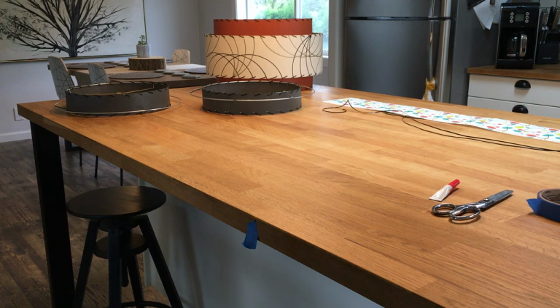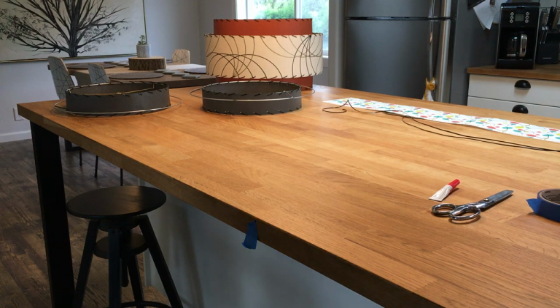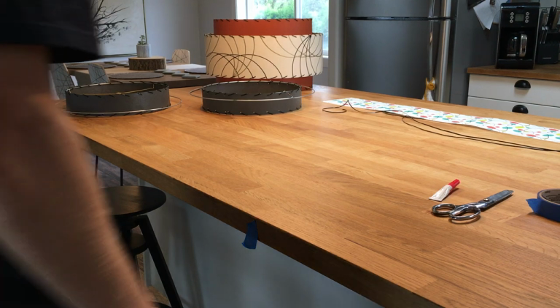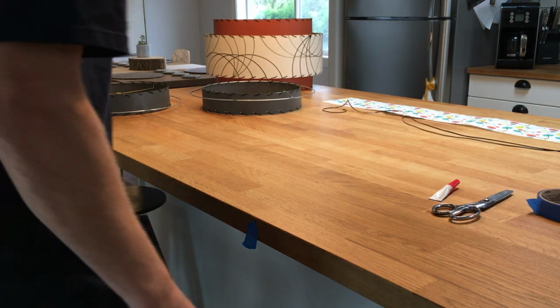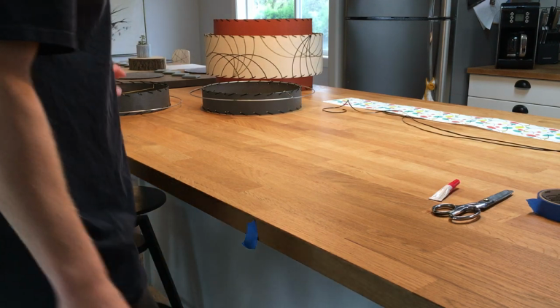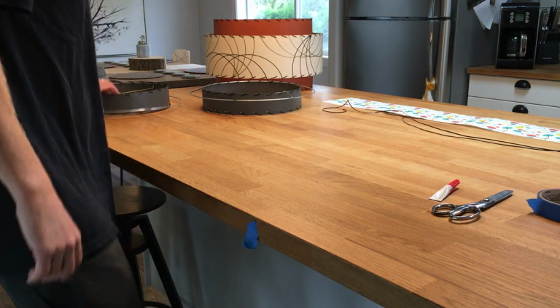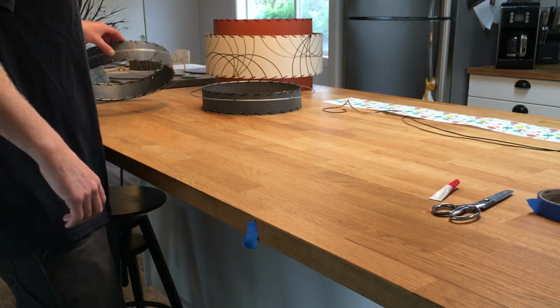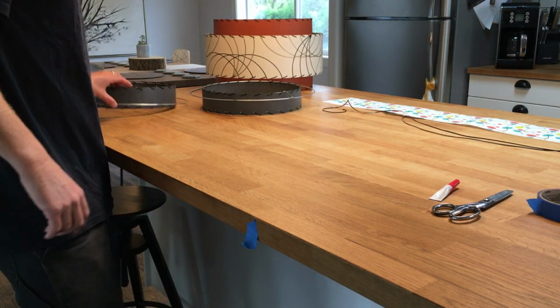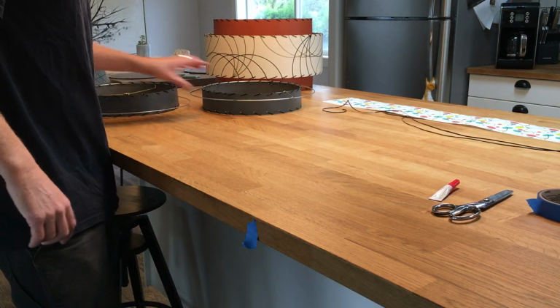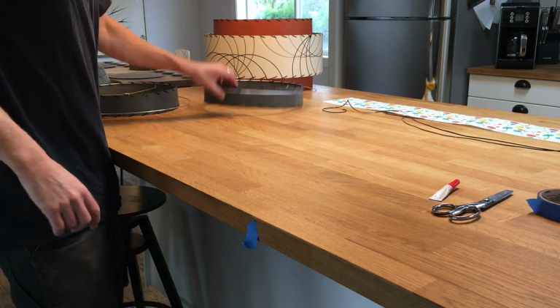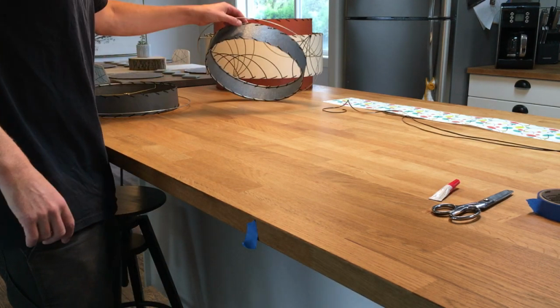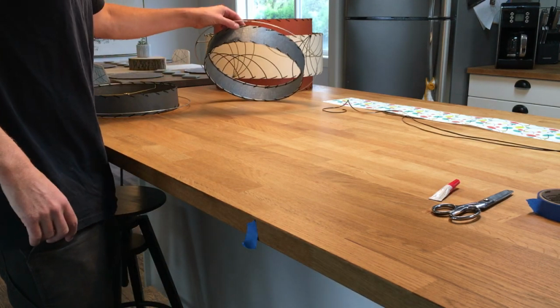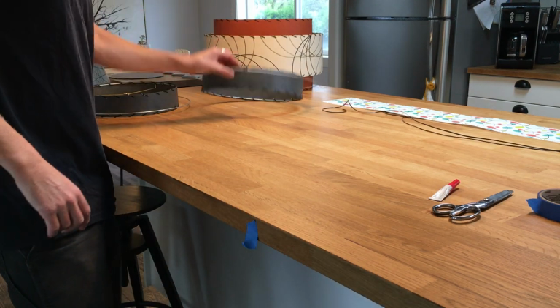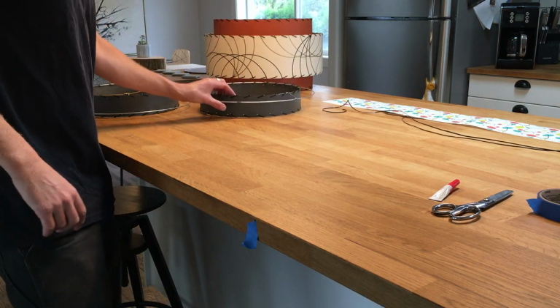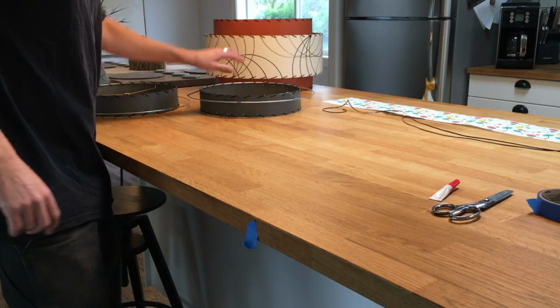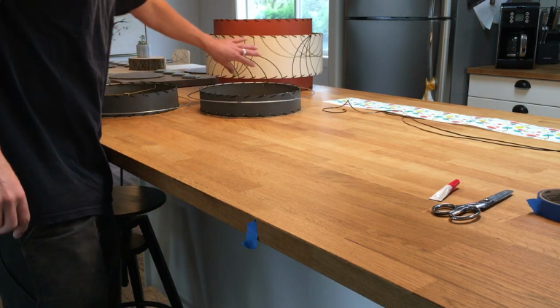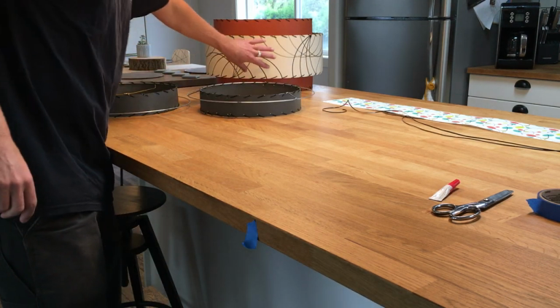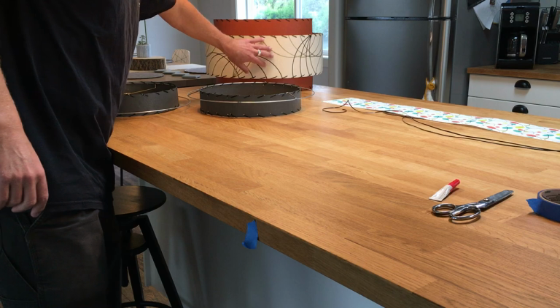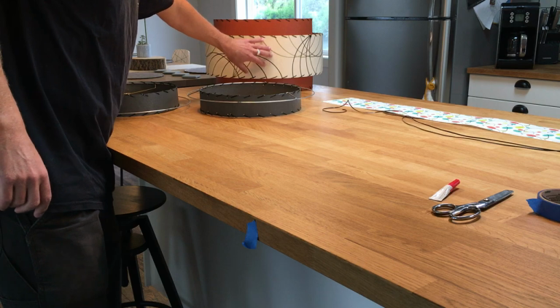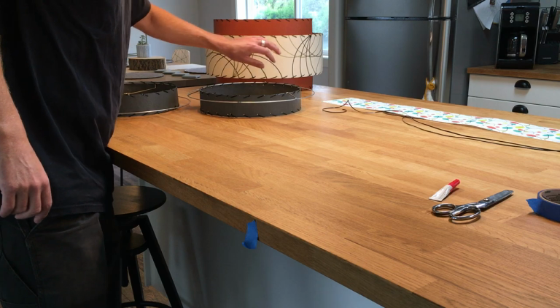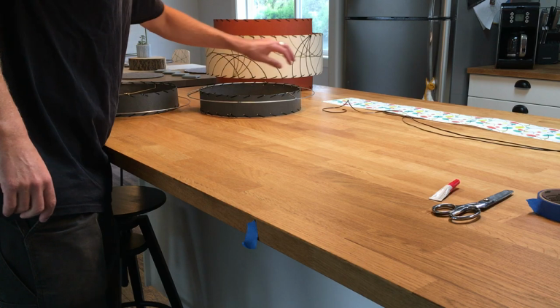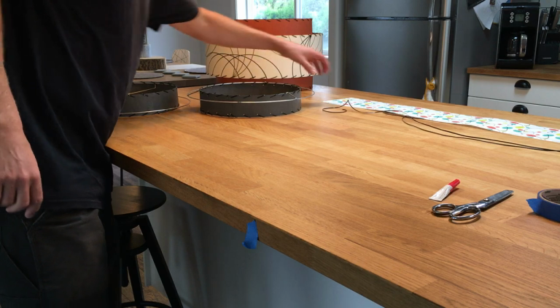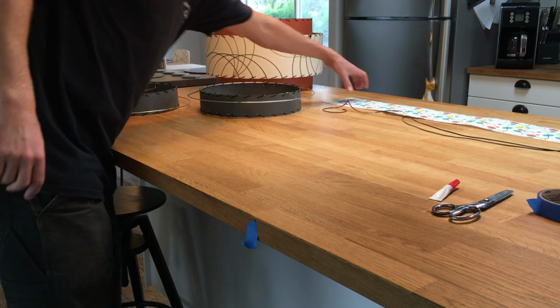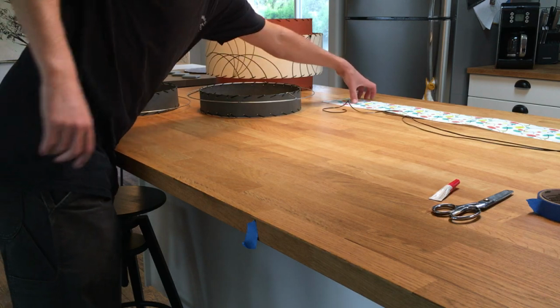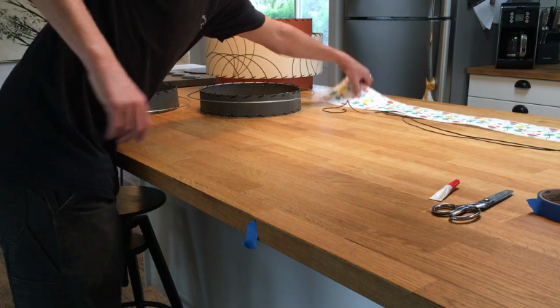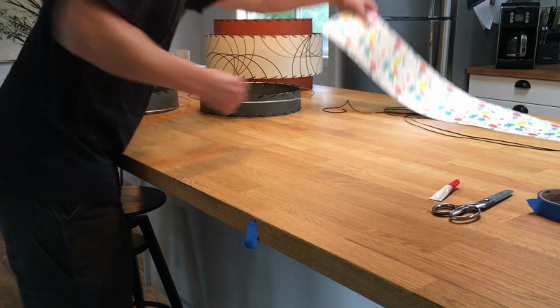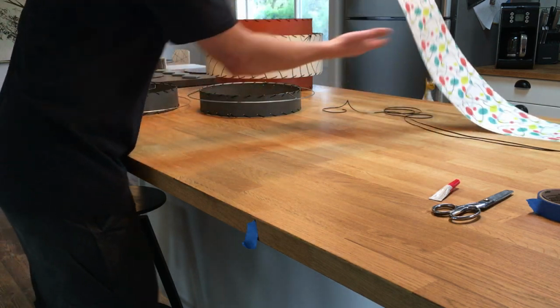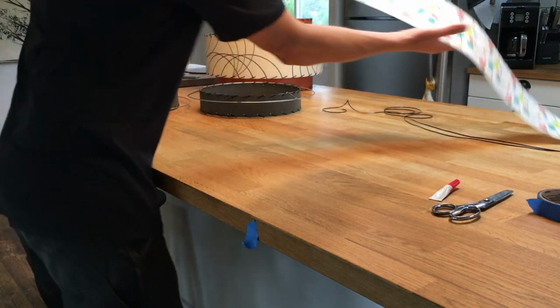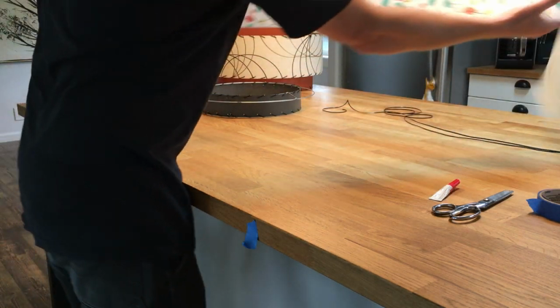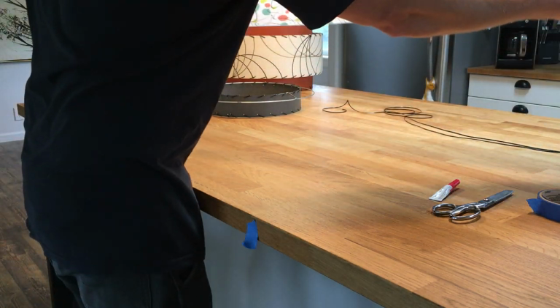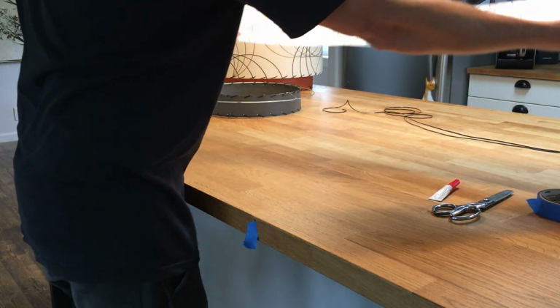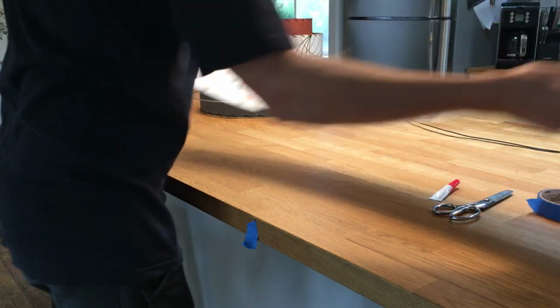Now we've got the top tier and the bottom tier put together, we need to attach the center panel of the shade. This is the center panel for the shade that I'm building right now.